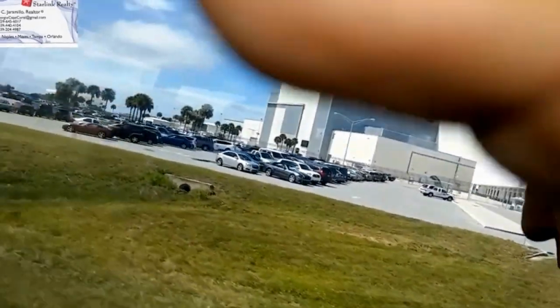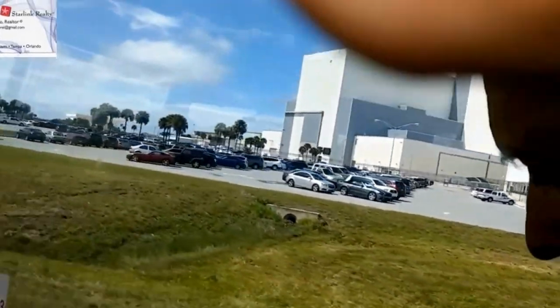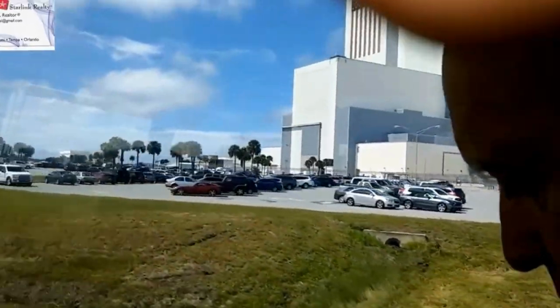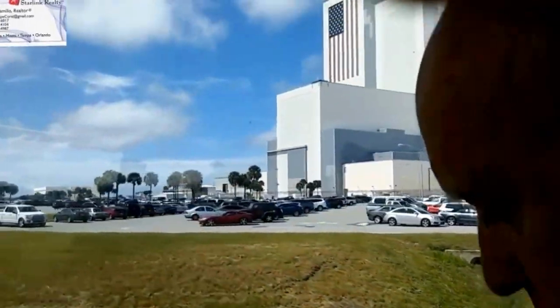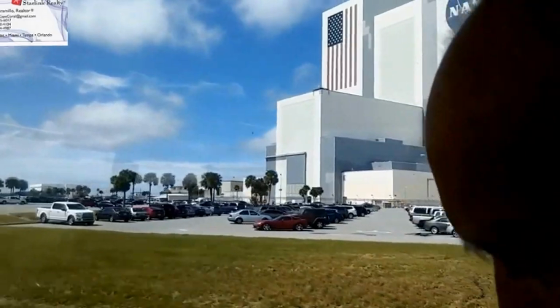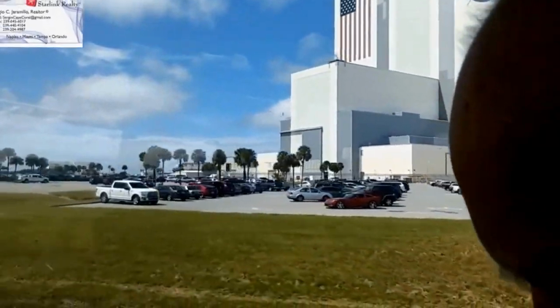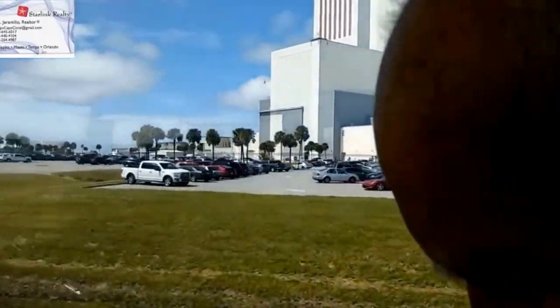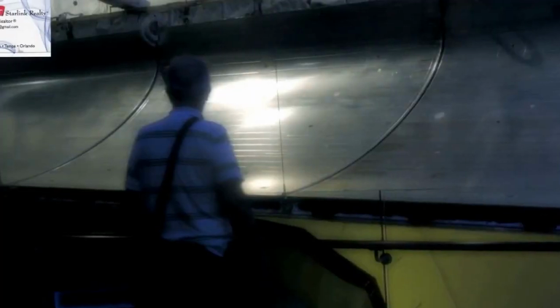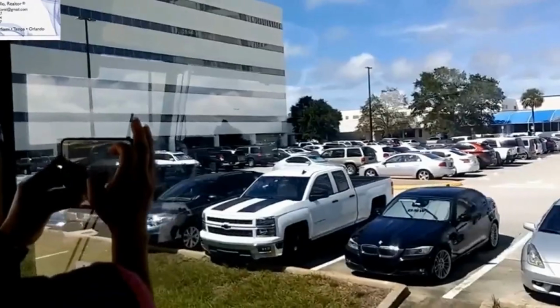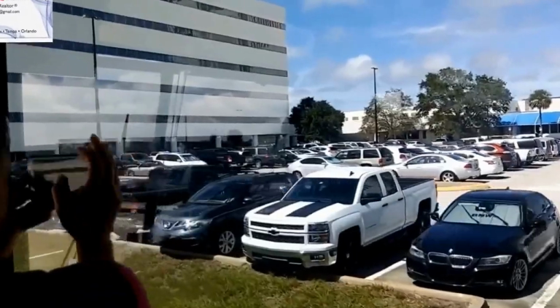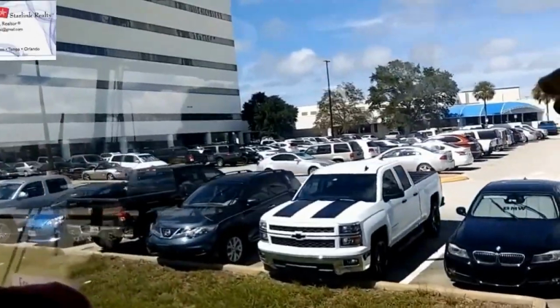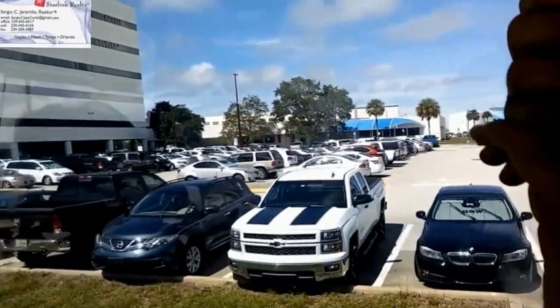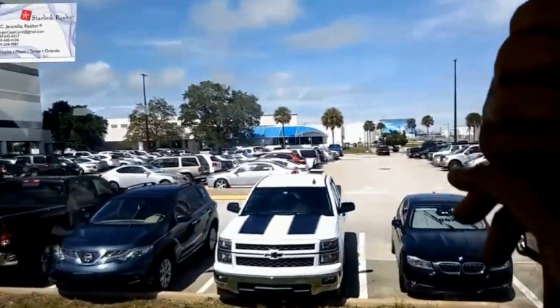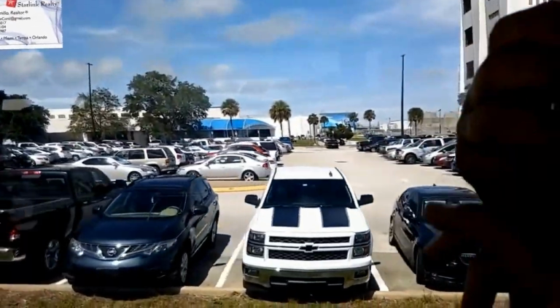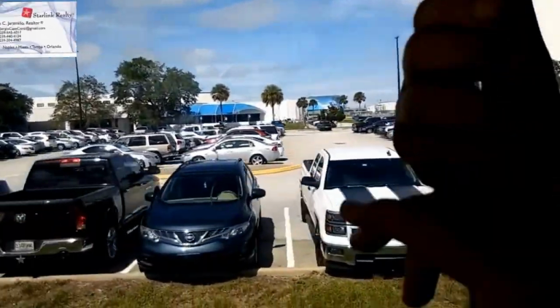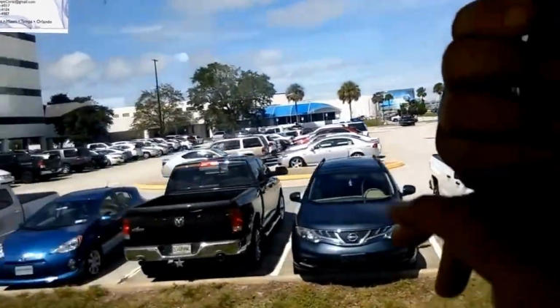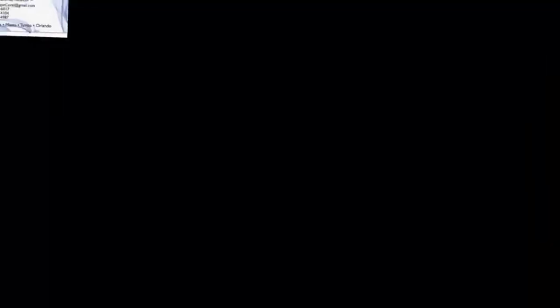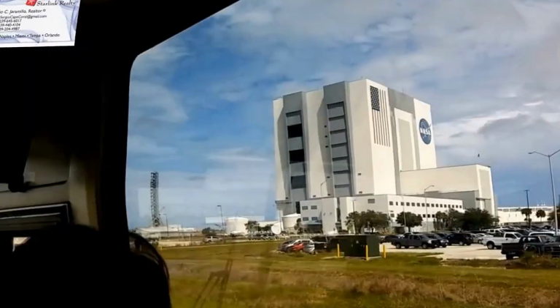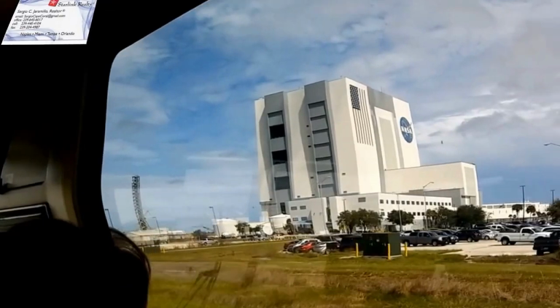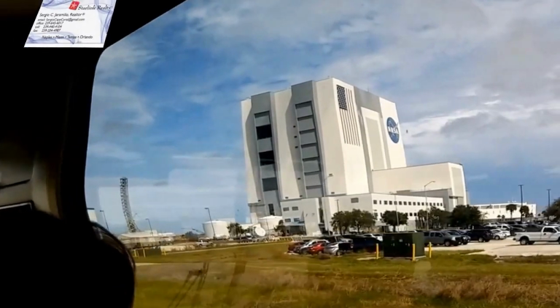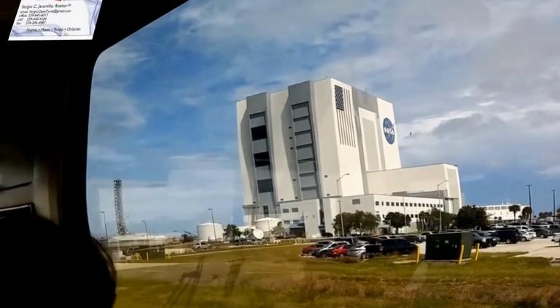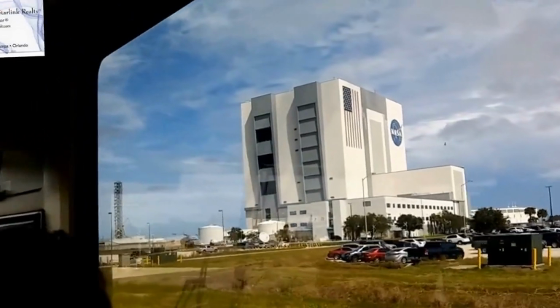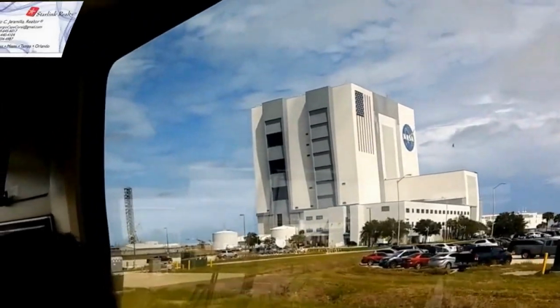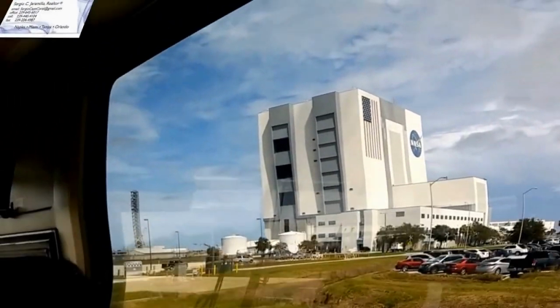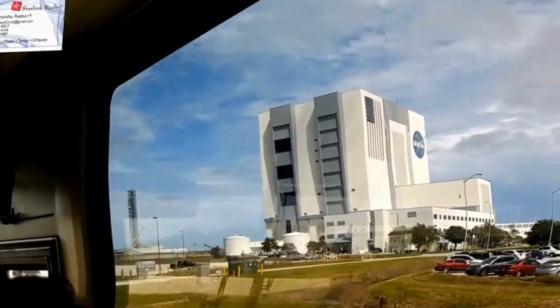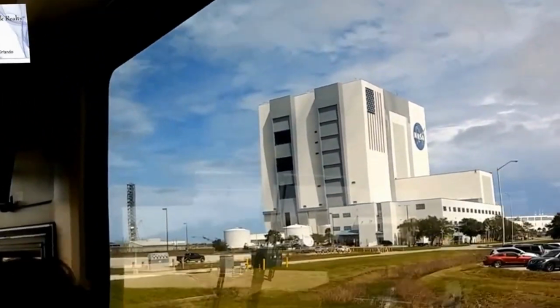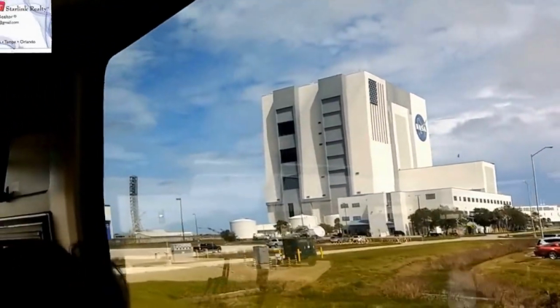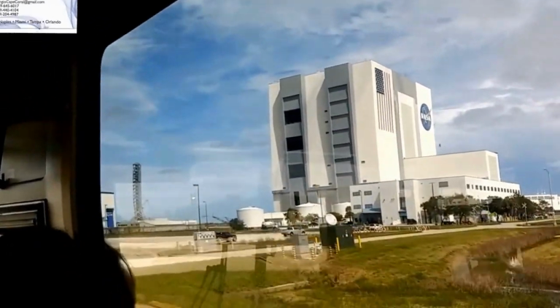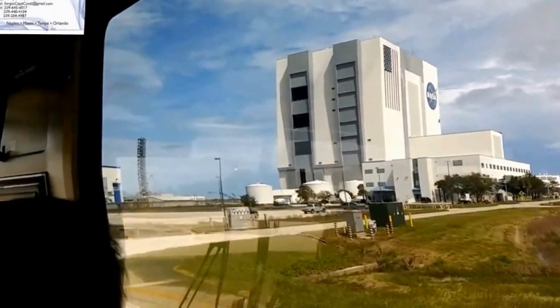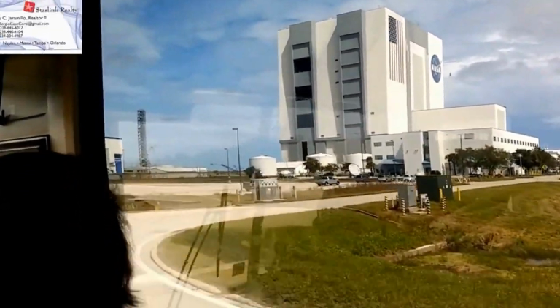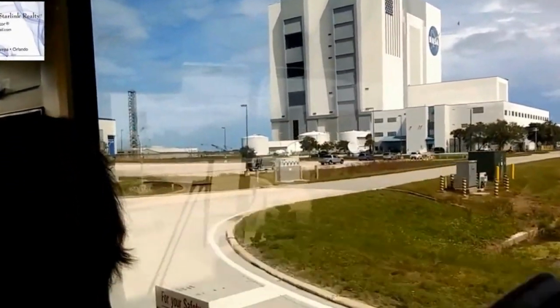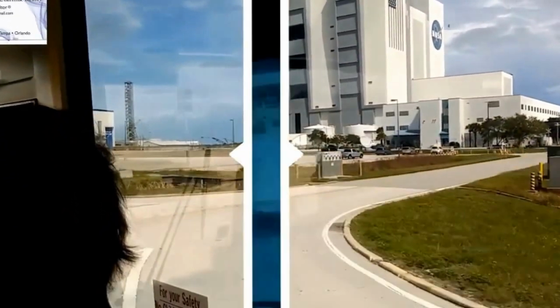An abort system — of course they have an escape capsule. Fortunately, they never had to use that system because nothing went wrong.